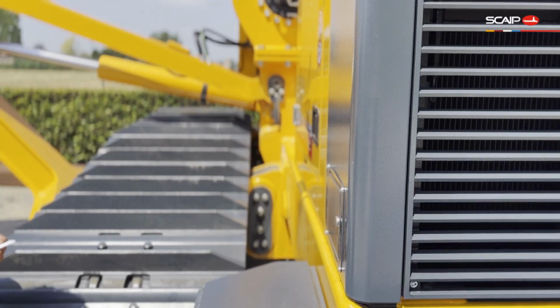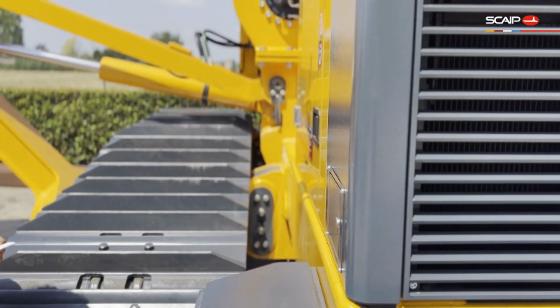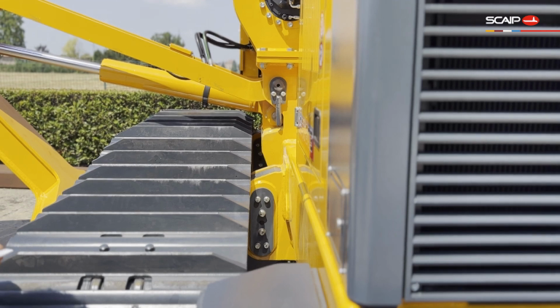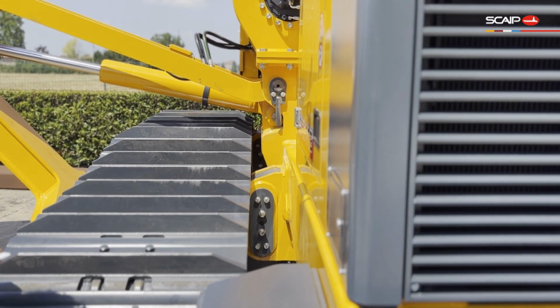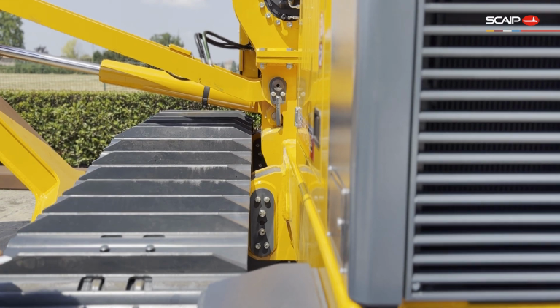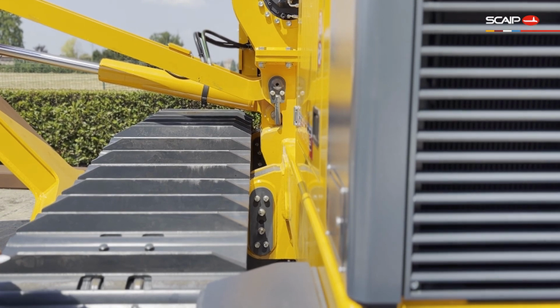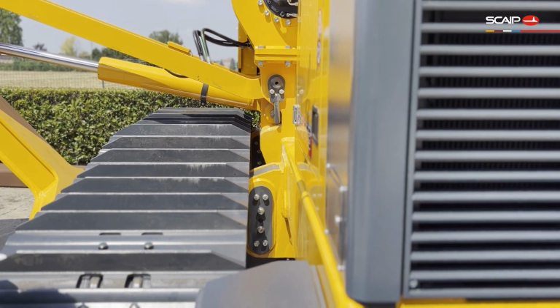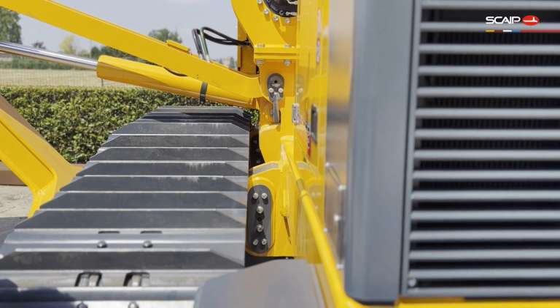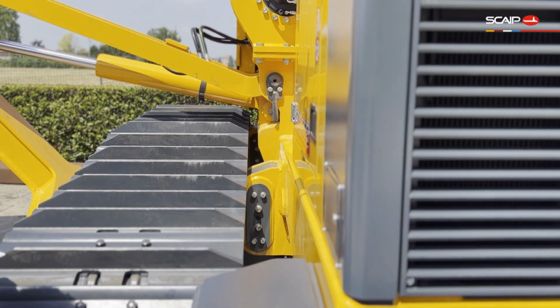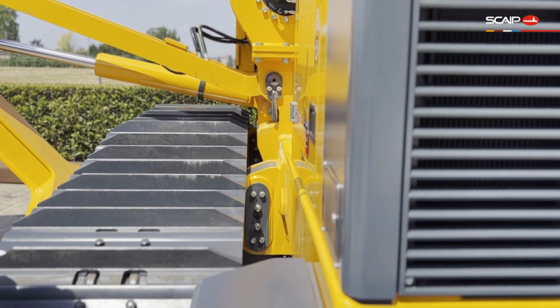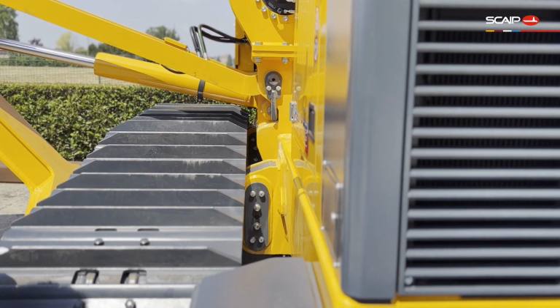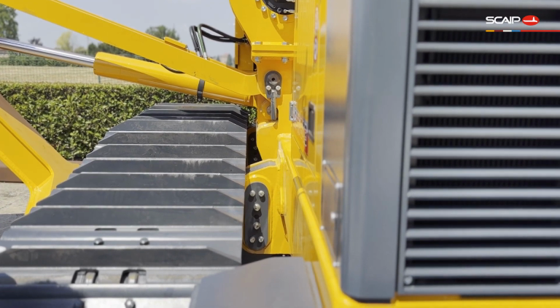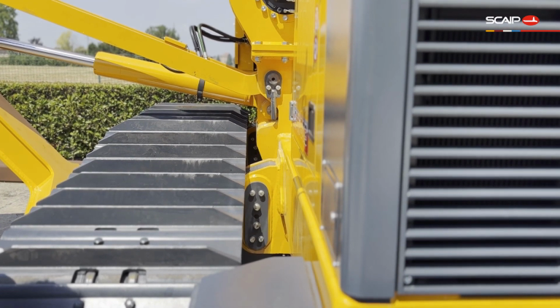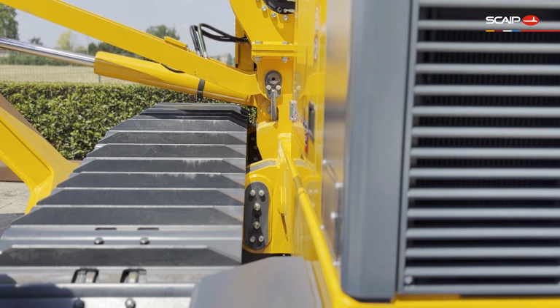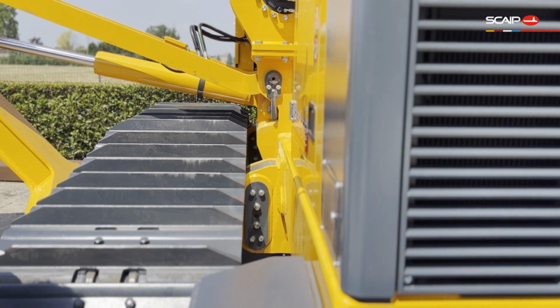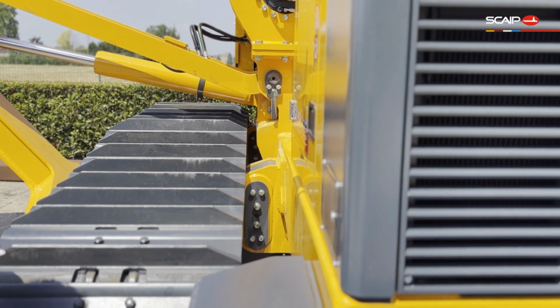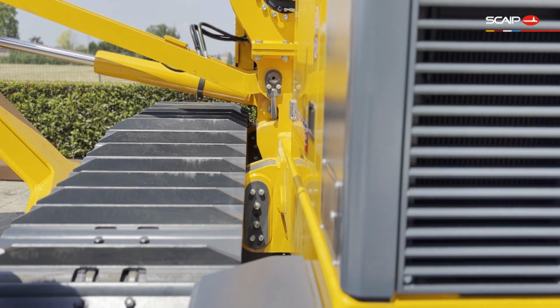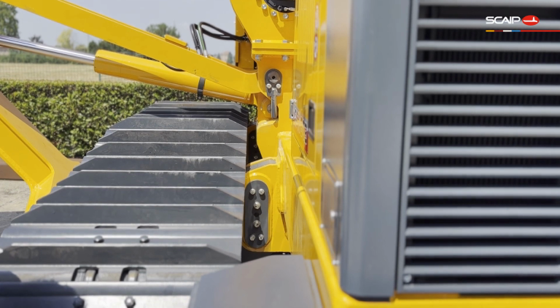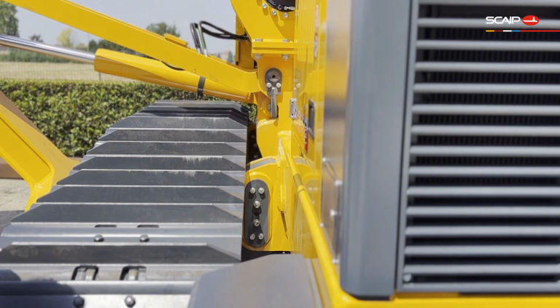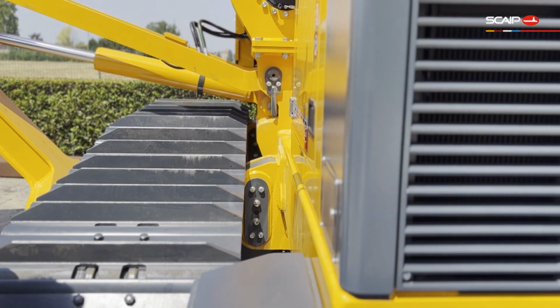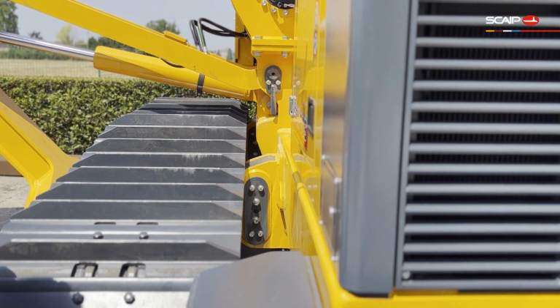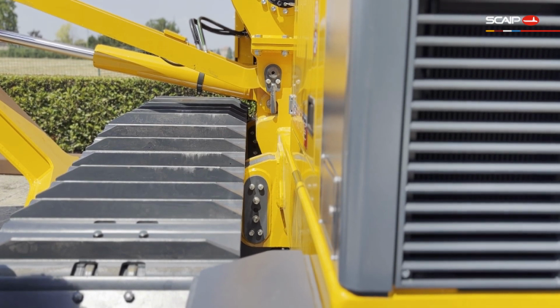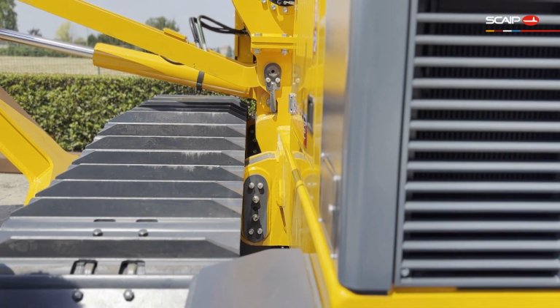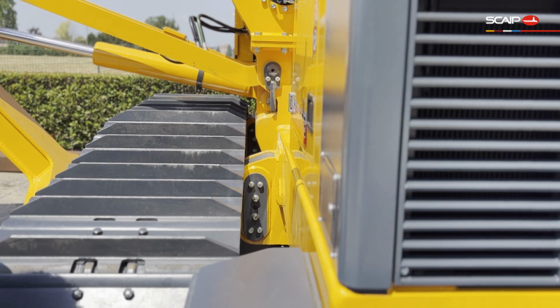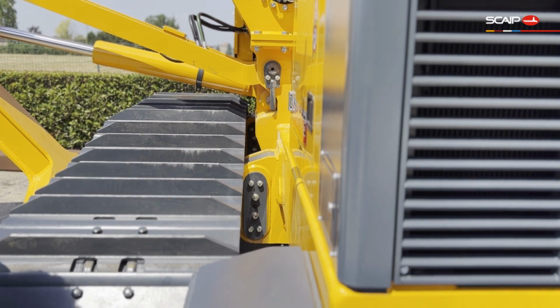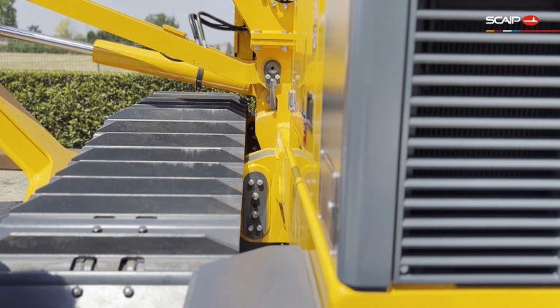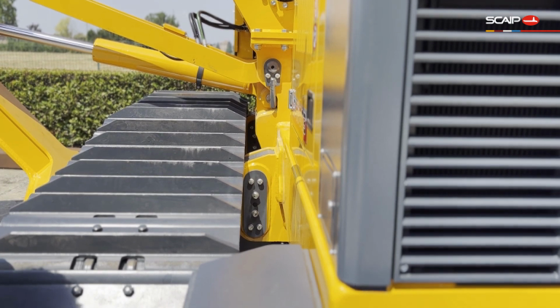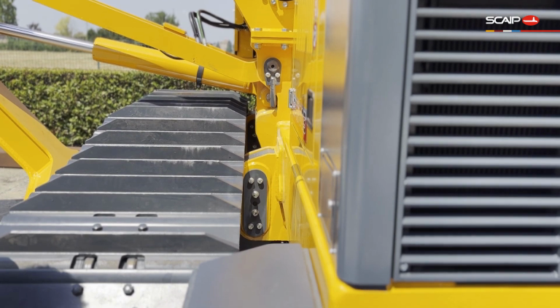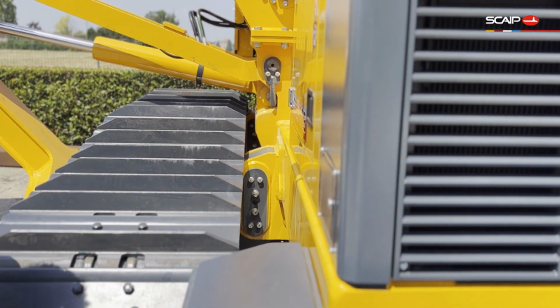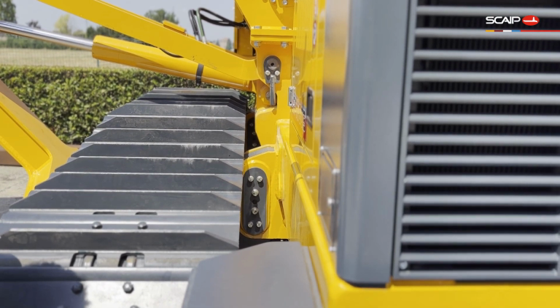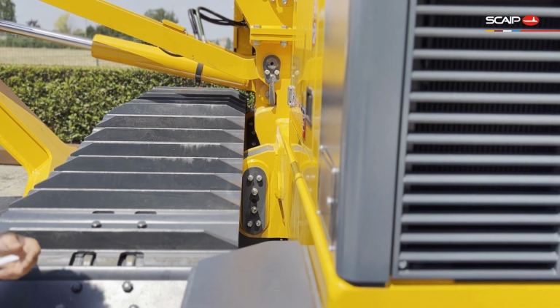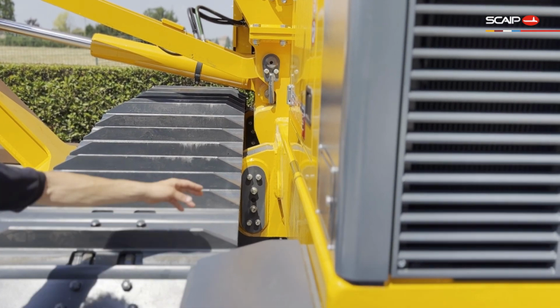An interesting and handy feature about this pipe layer is its ability to have its tracks removed so it can be shipped inside a container. They can be removed quickly and easily by lifting the machine from designated jacking points under the machine and removing the tracks by sliding out these pins.